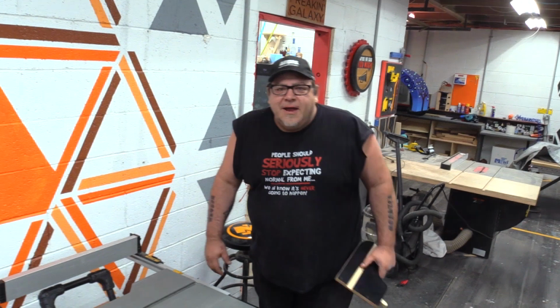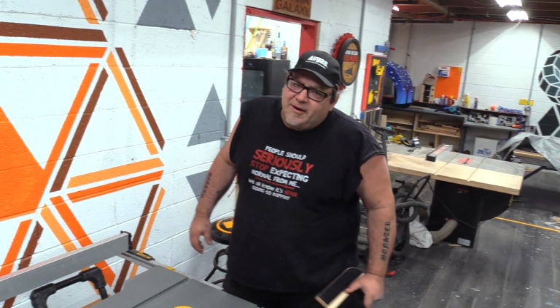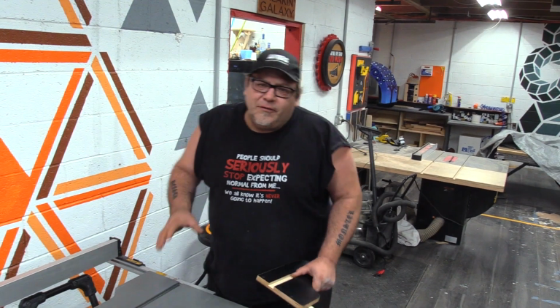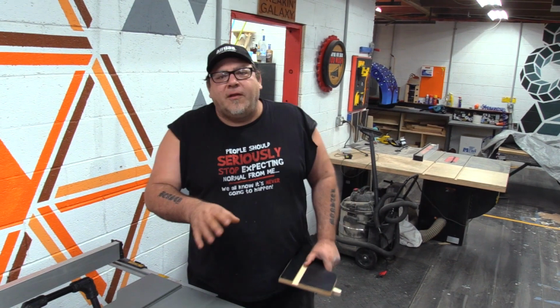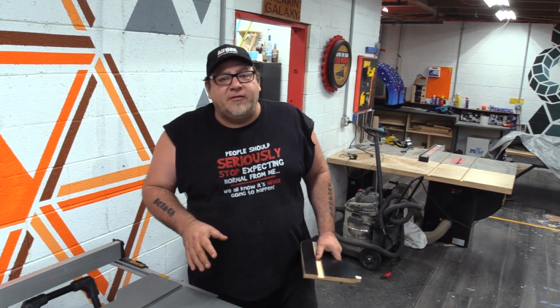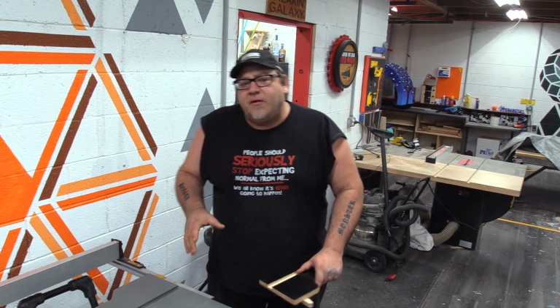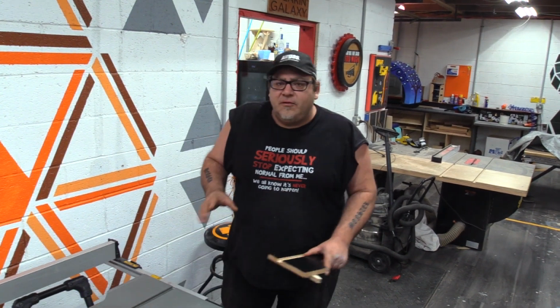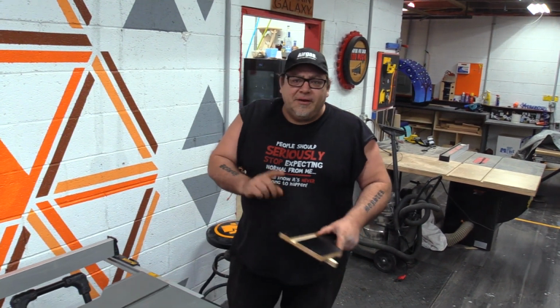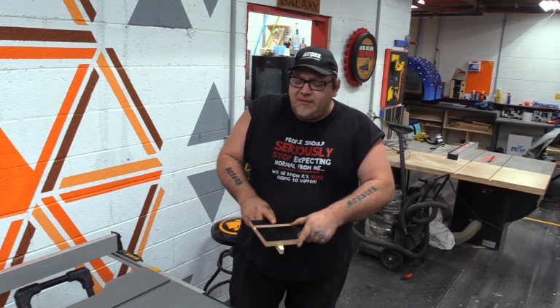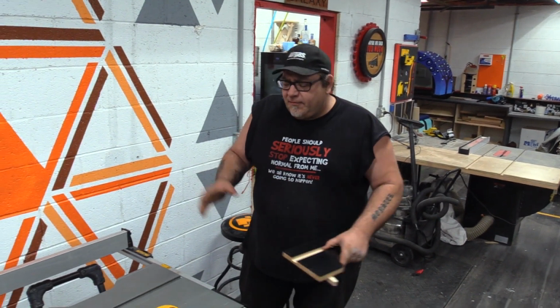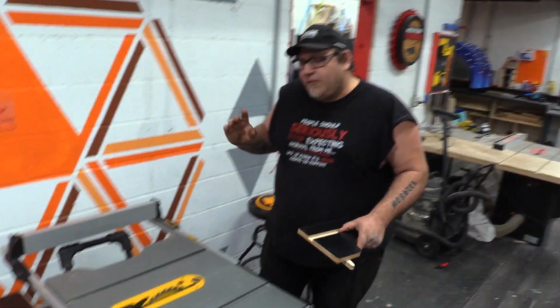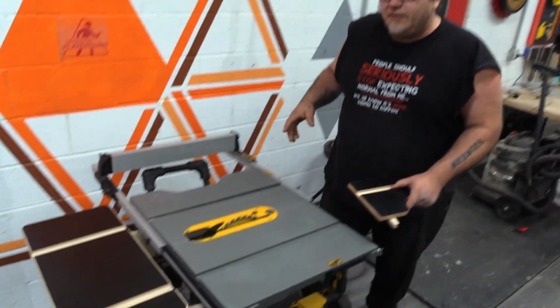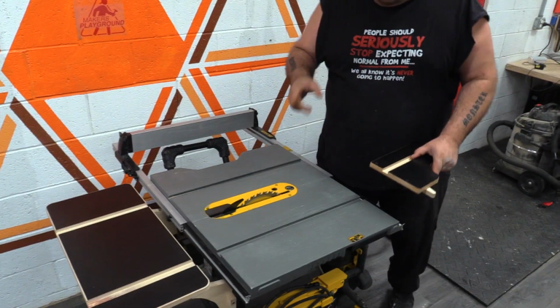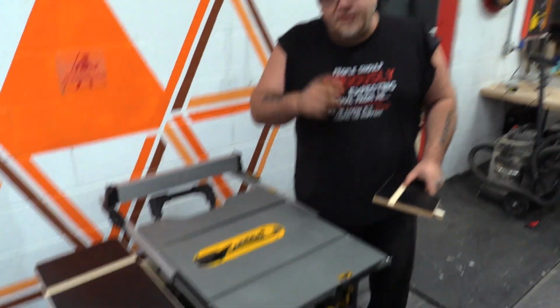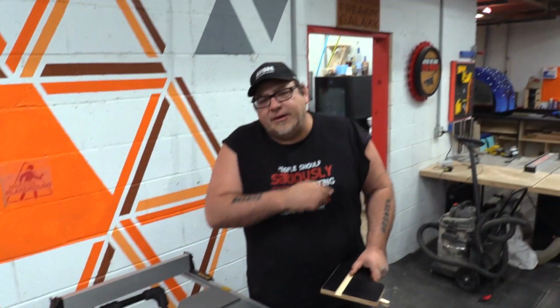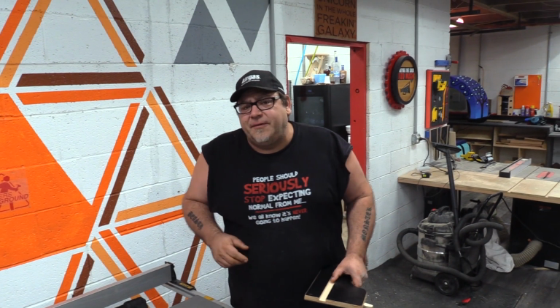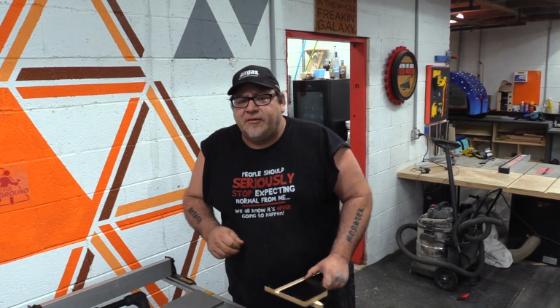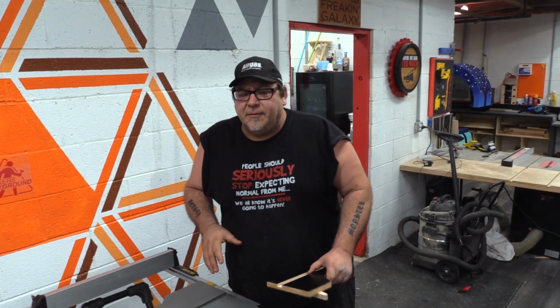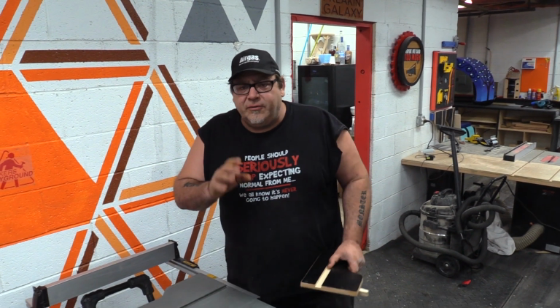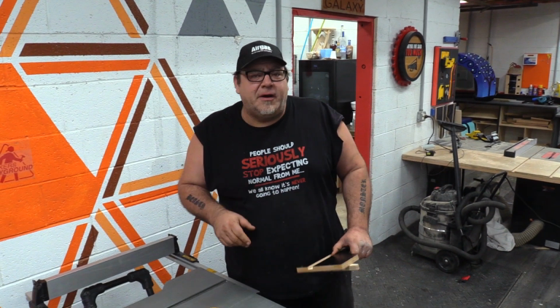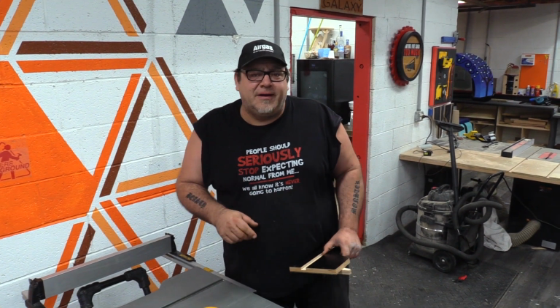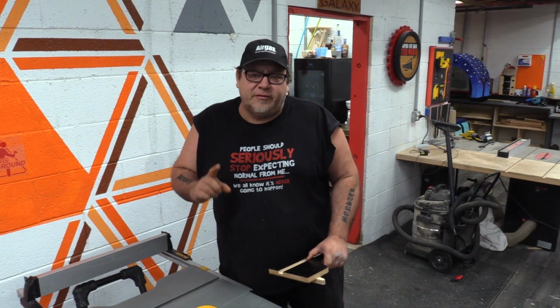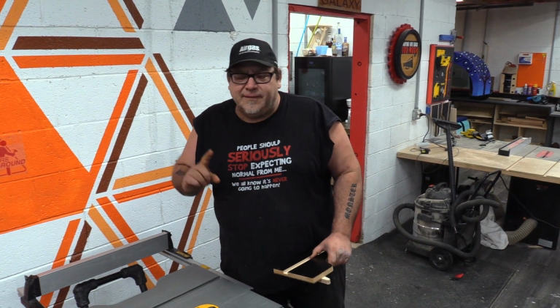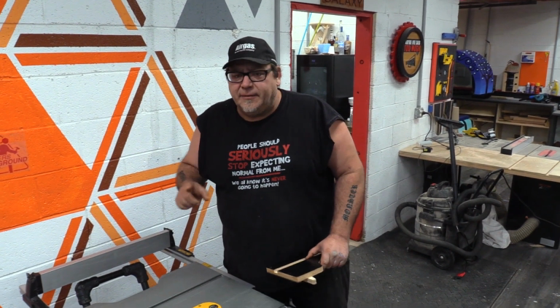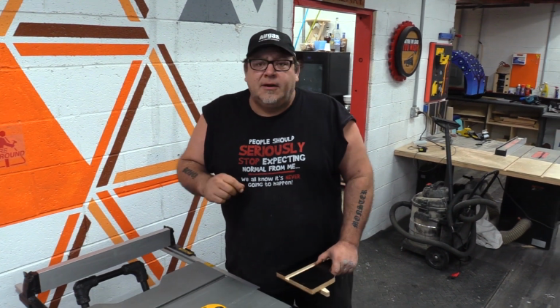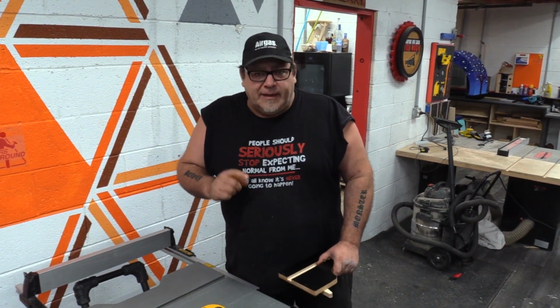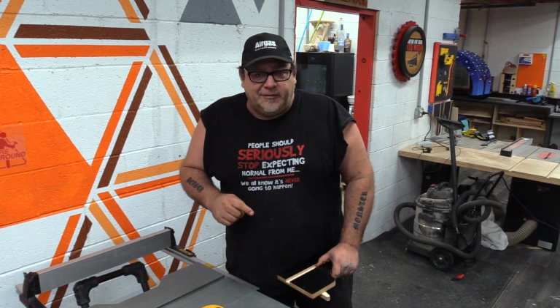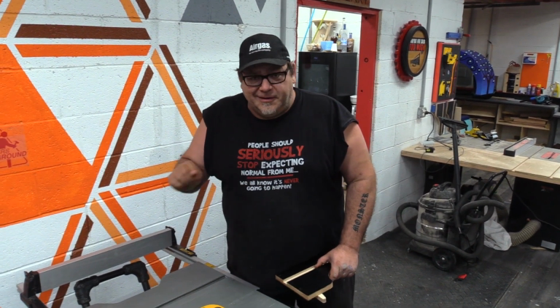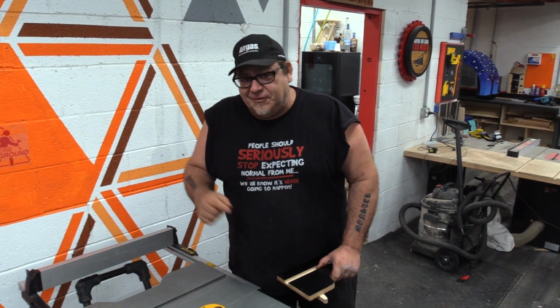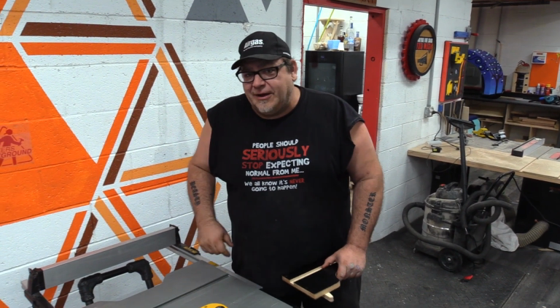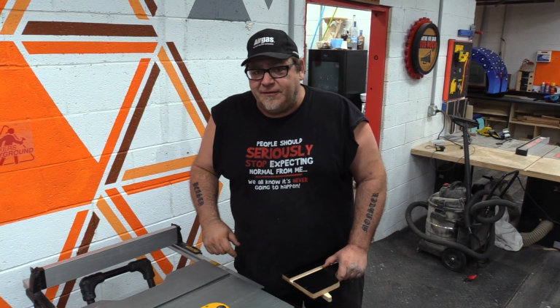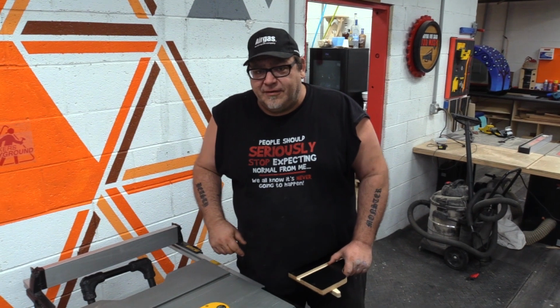Hey everybody, so if you were one of the ones that ordered the DeWalt InfiTable, I'm going to show you how simple it is to set up. Now you do have to modify your saw a little bit, but let me show you how easy this is.